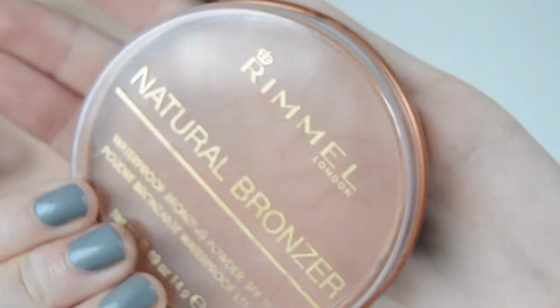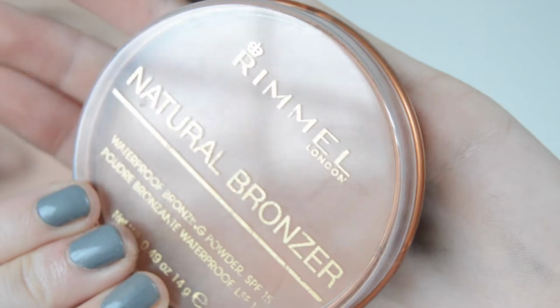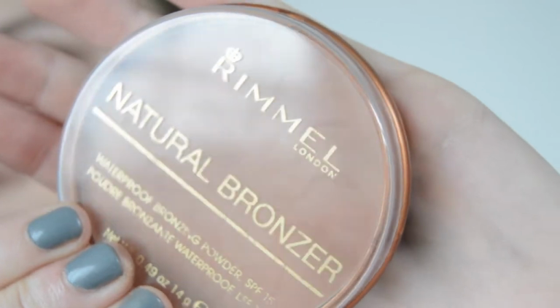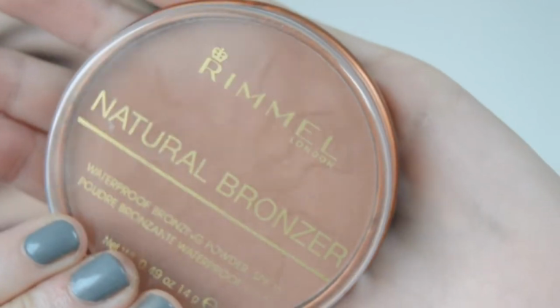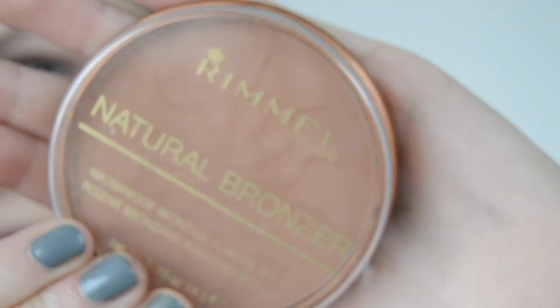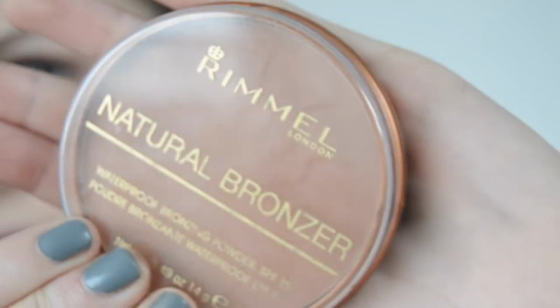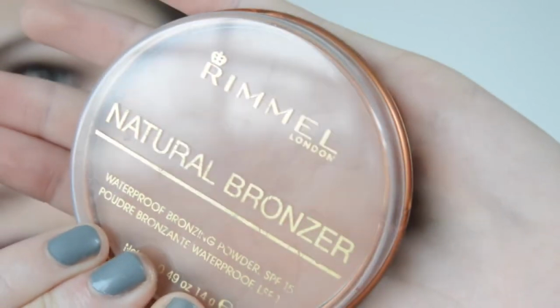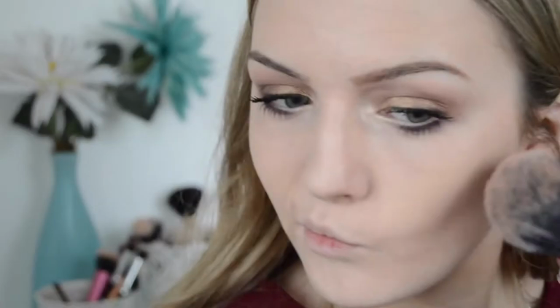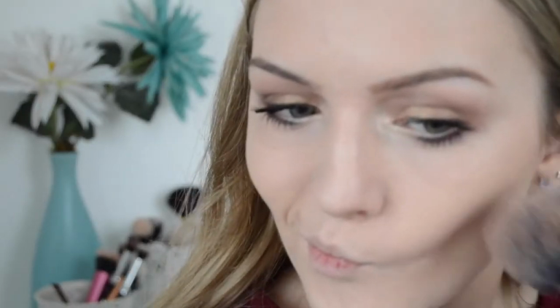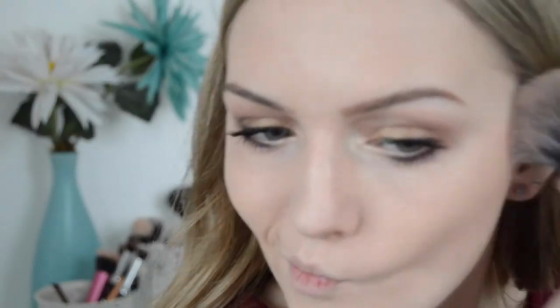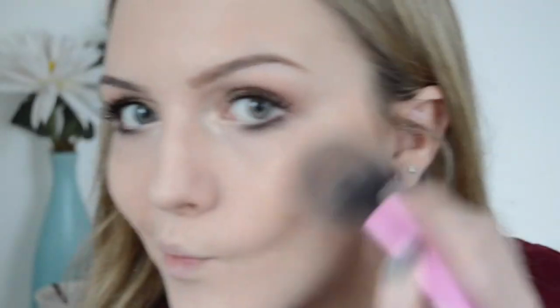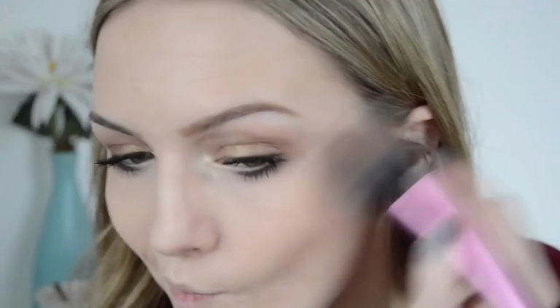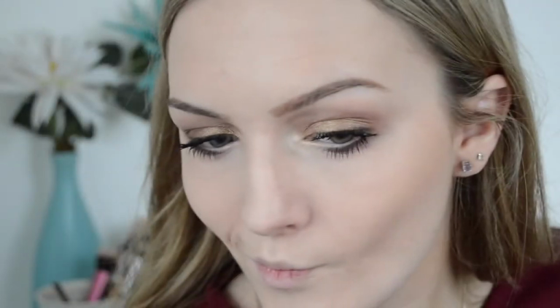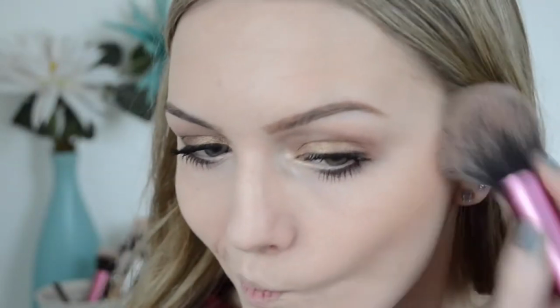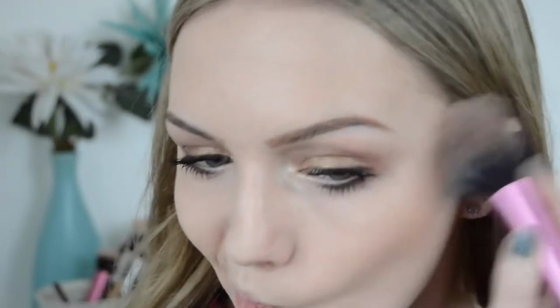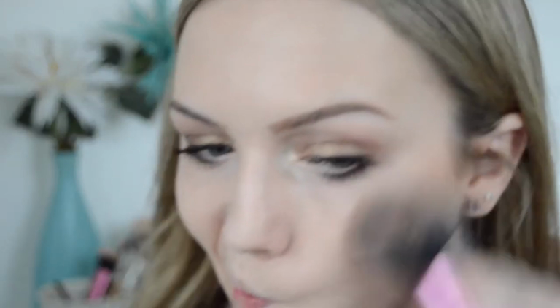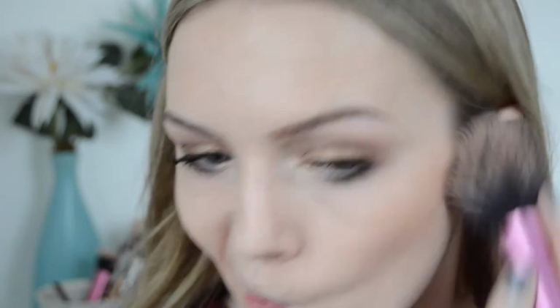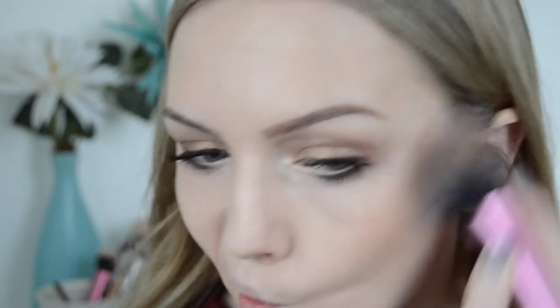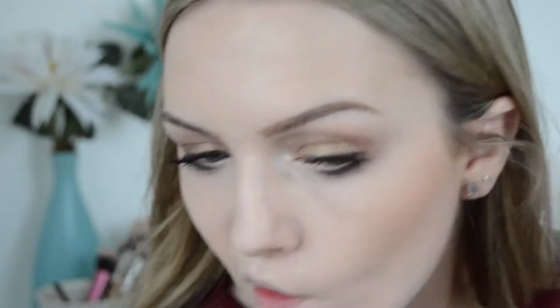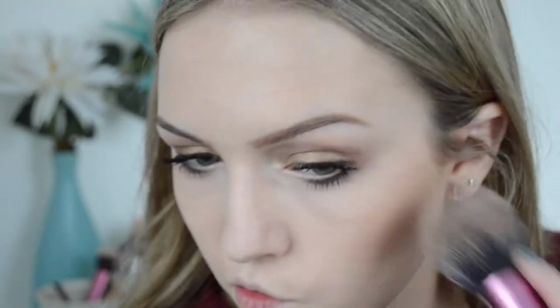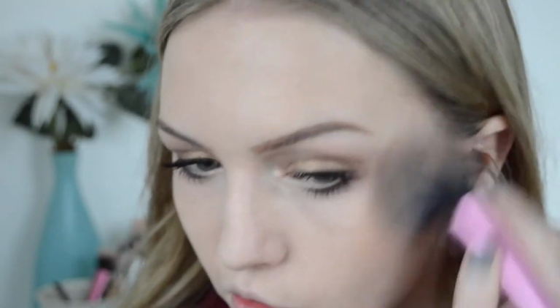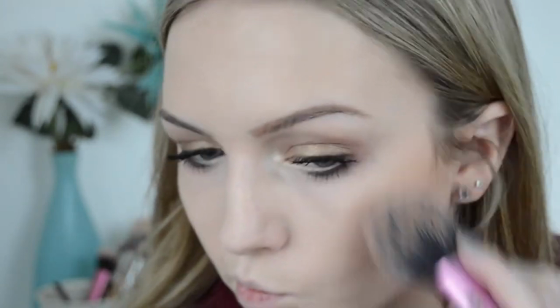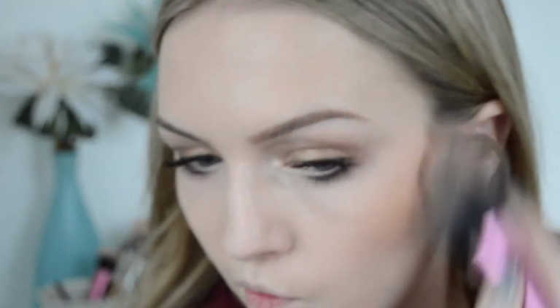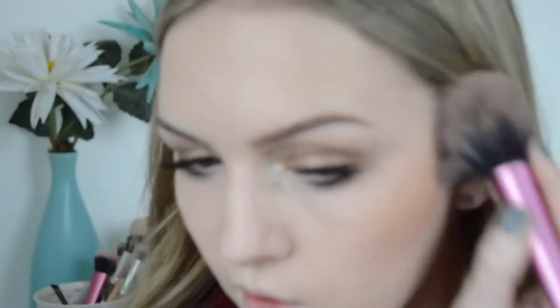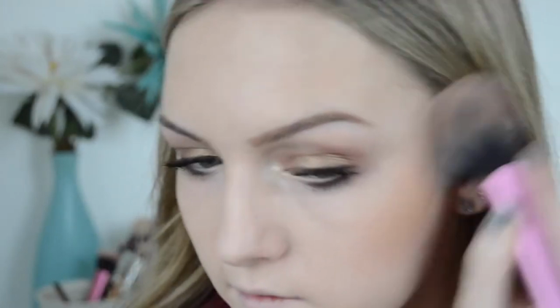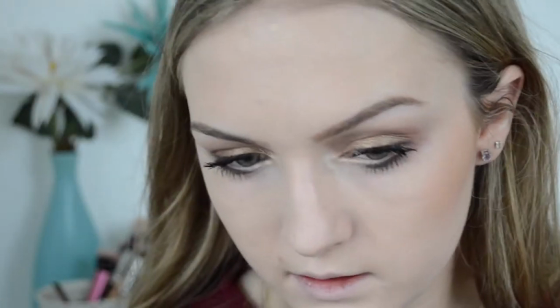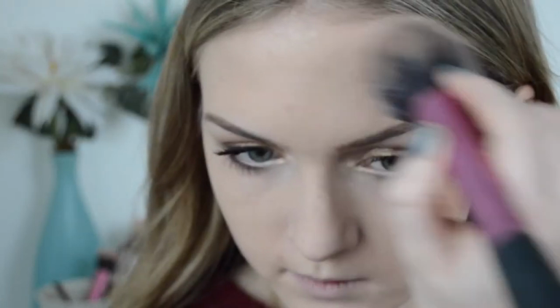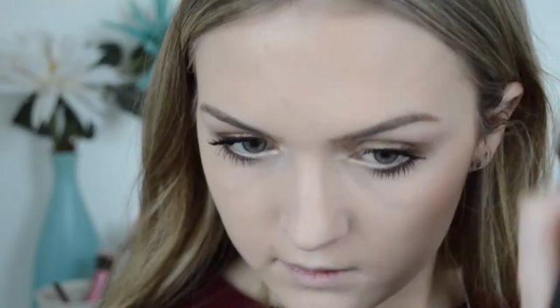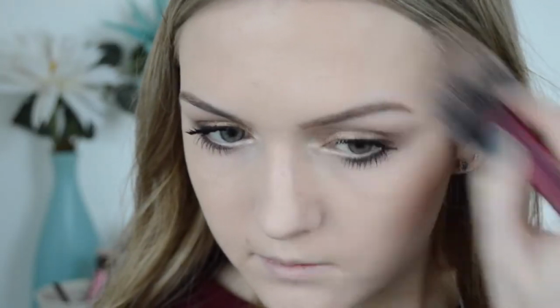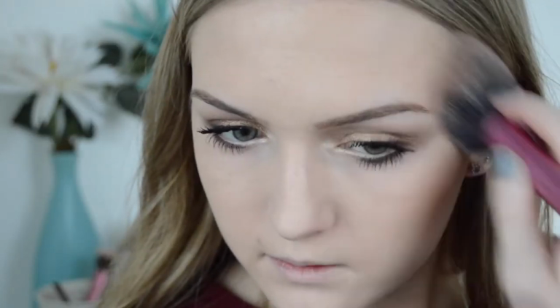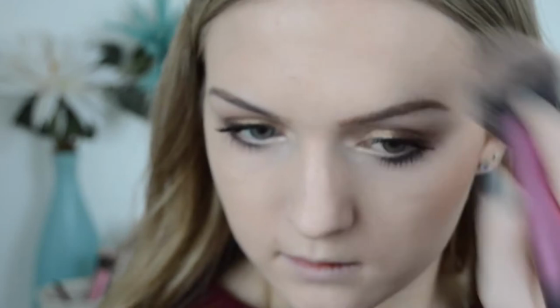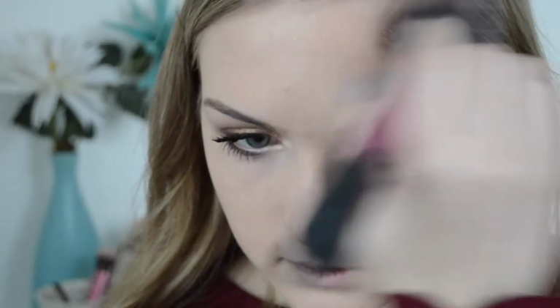For bronzer I'm using the Rimmel Natural Bronzer. I'm using this to warm up my face, applying this on my cheeks, my forehead and also taking it down my neck so it blends nicely to the rest of my body.